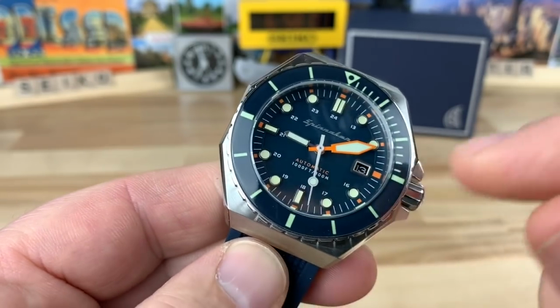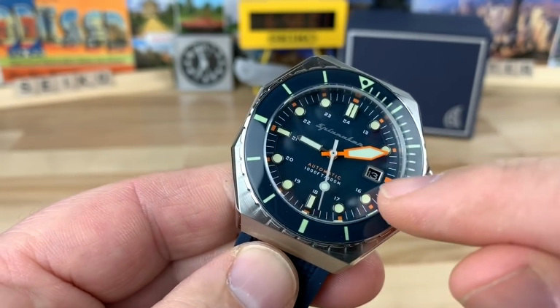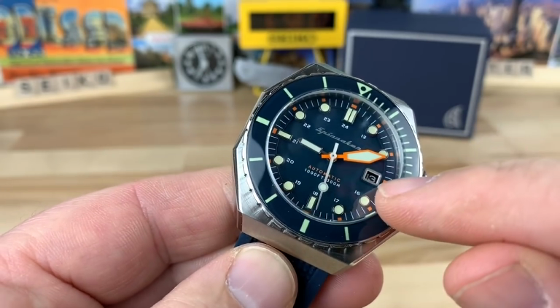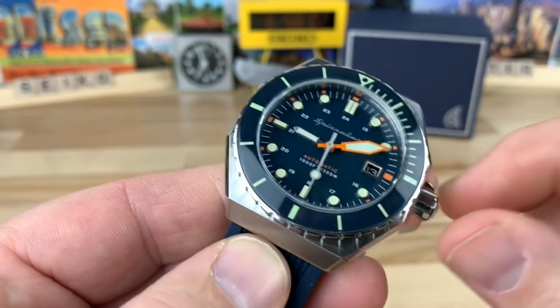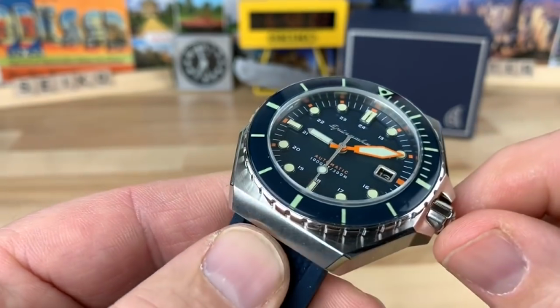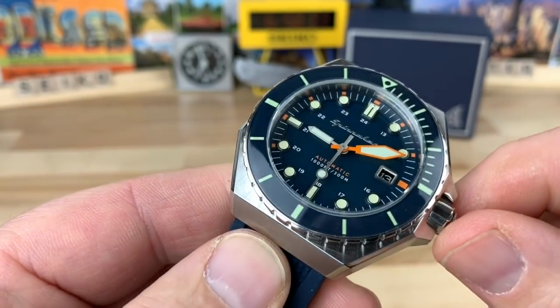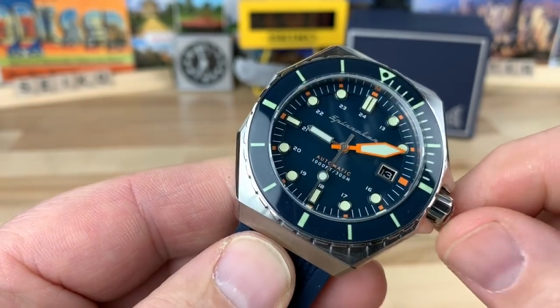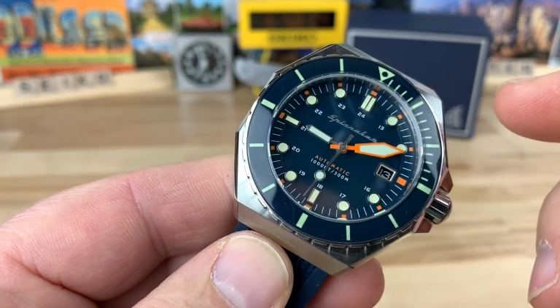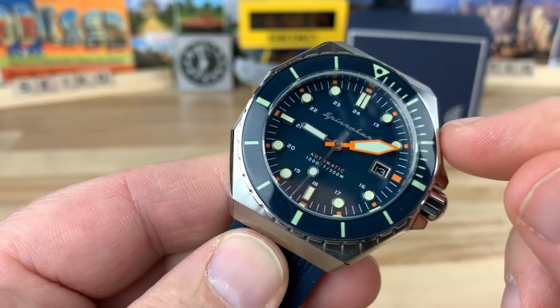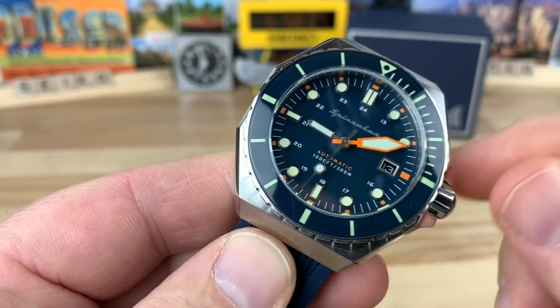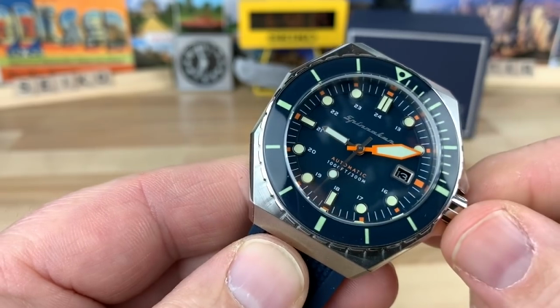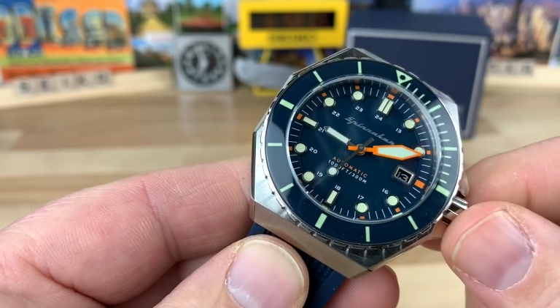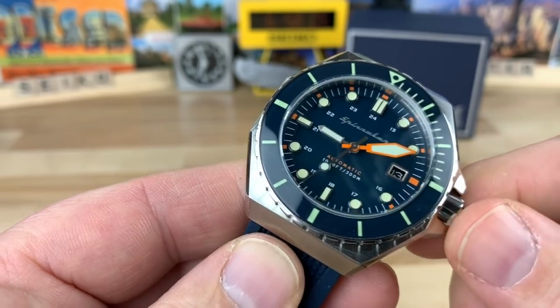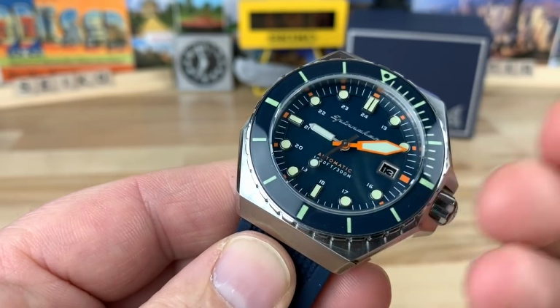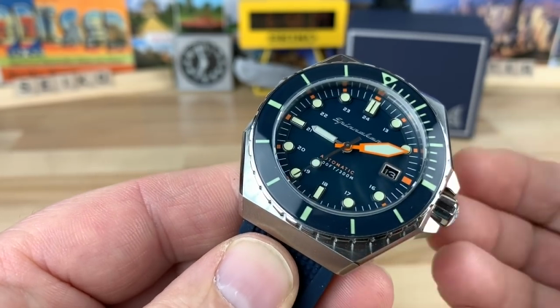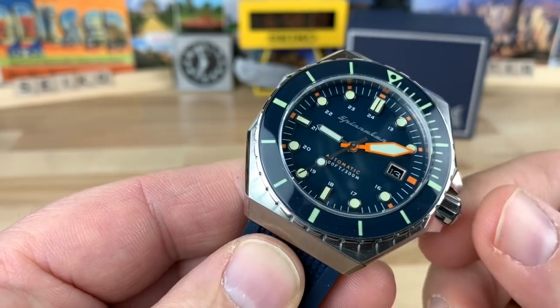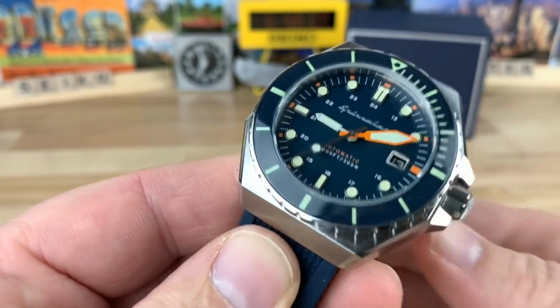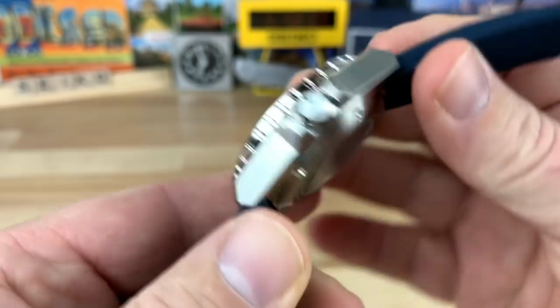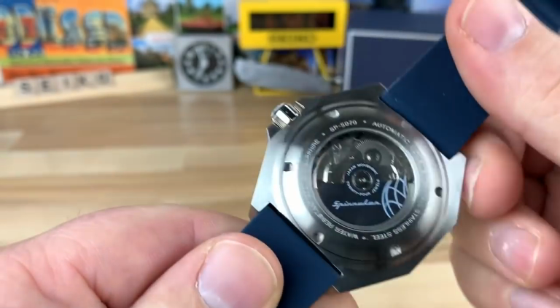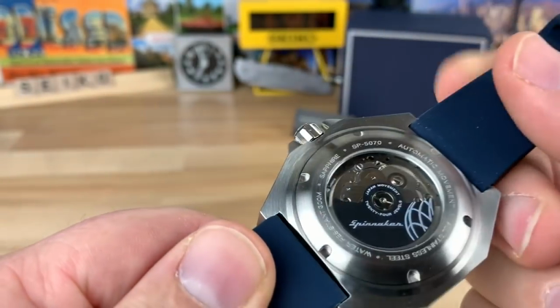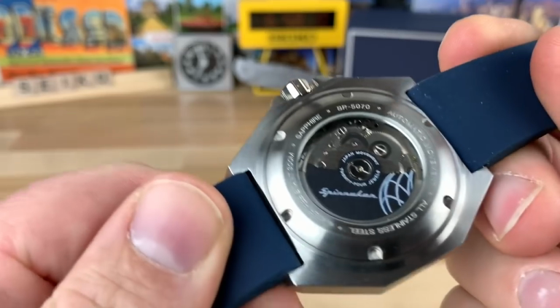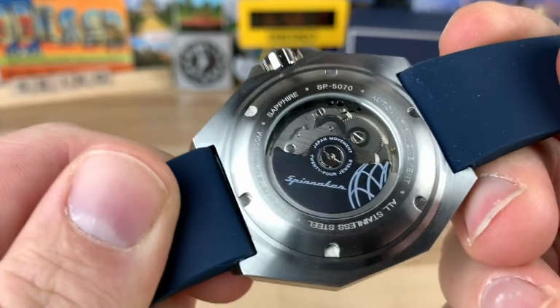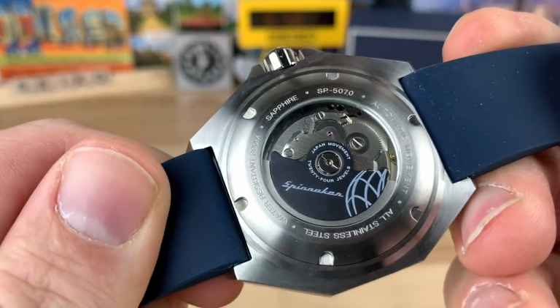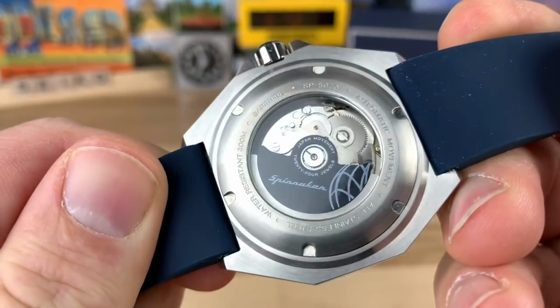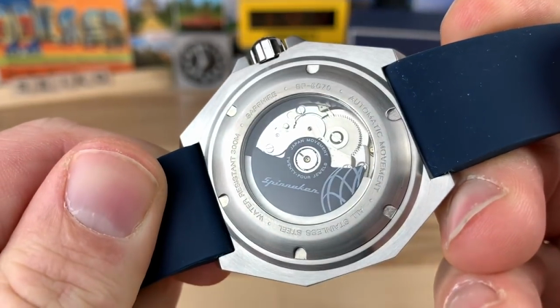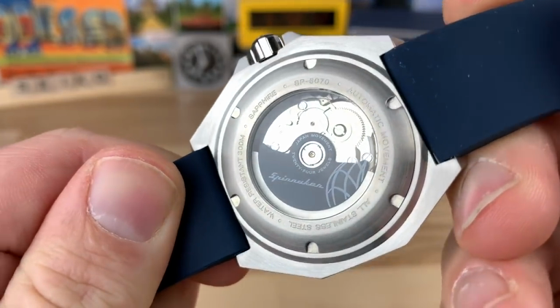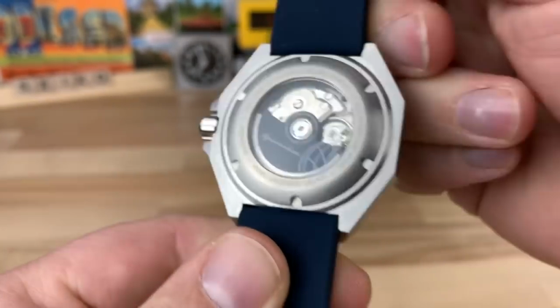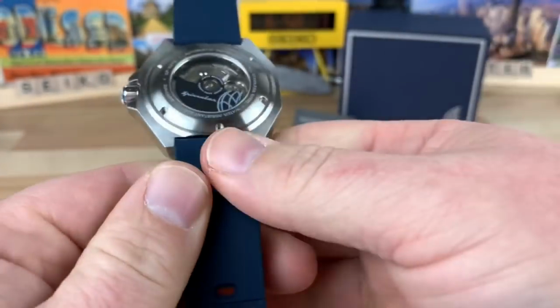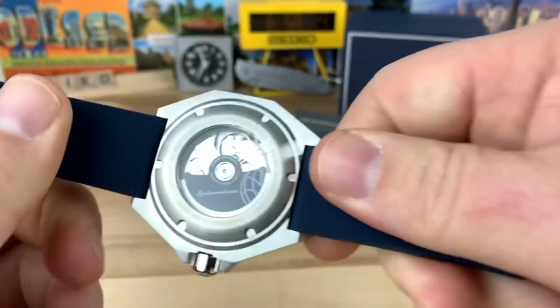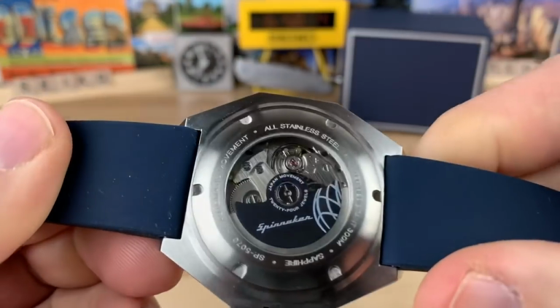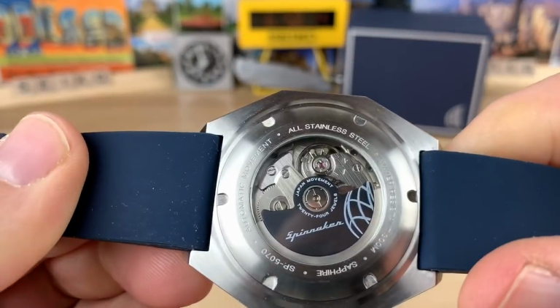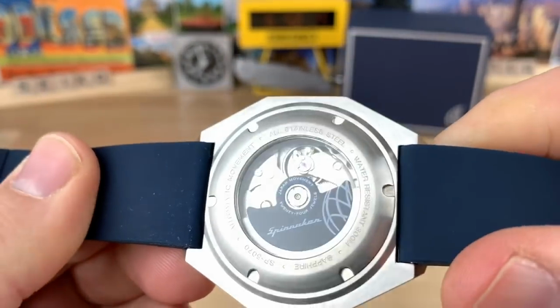You can see the date window there — it's framed in. This does house the Seiko NH35 movement, so you're going to have the hack and hand-wind. Of course, we have a screw-down display case back on this one too, so you can see the inner workings.